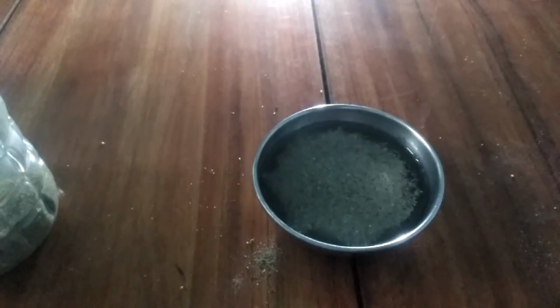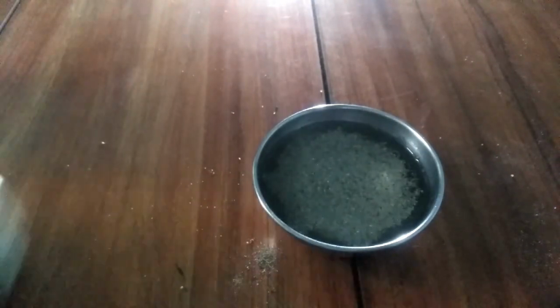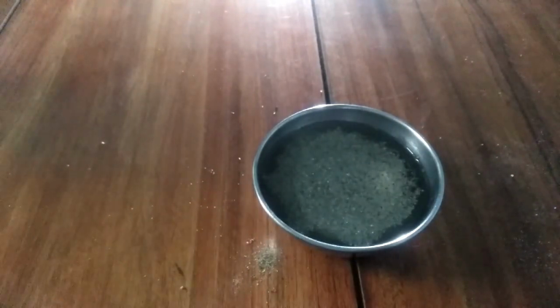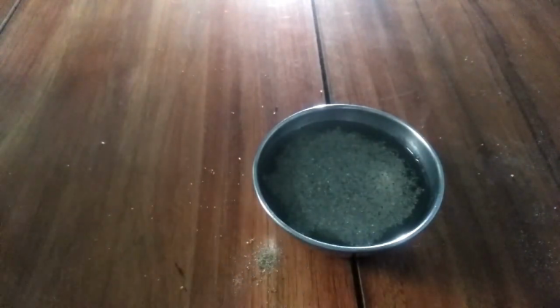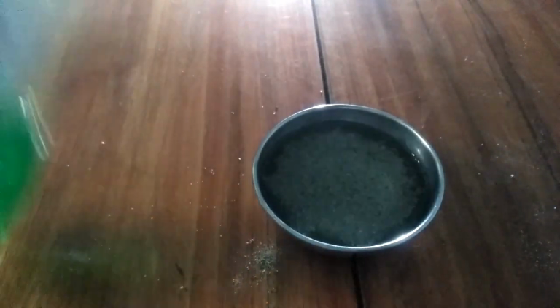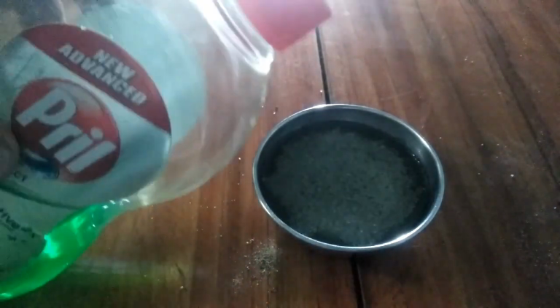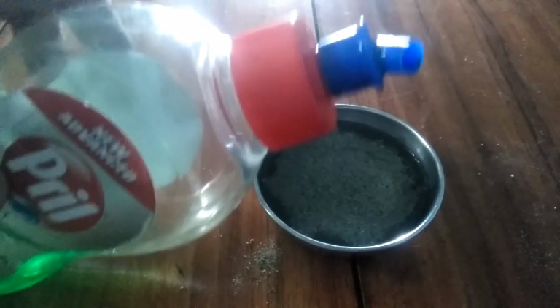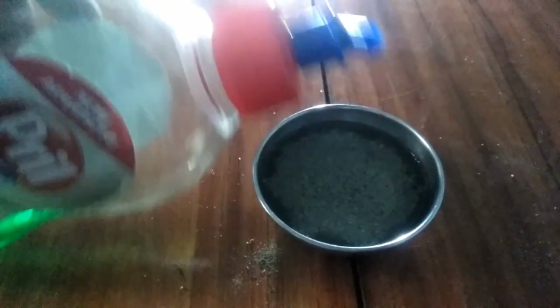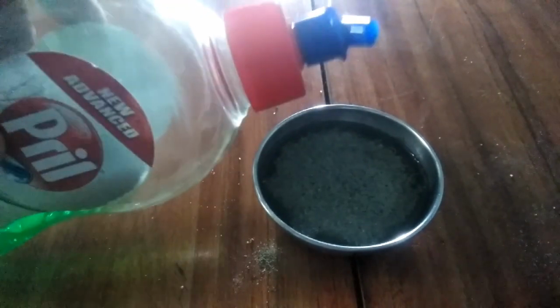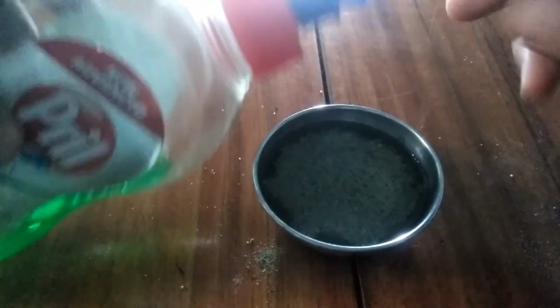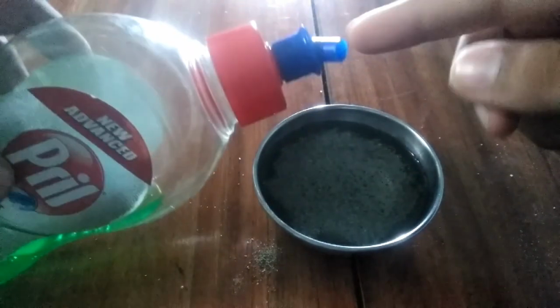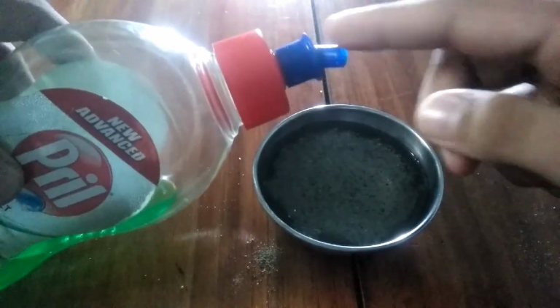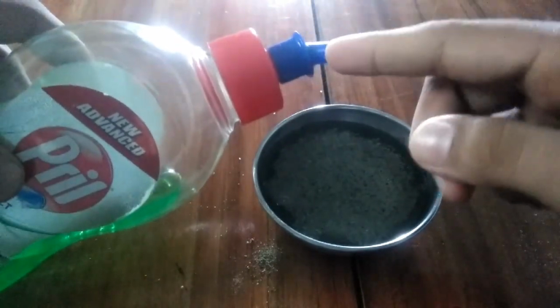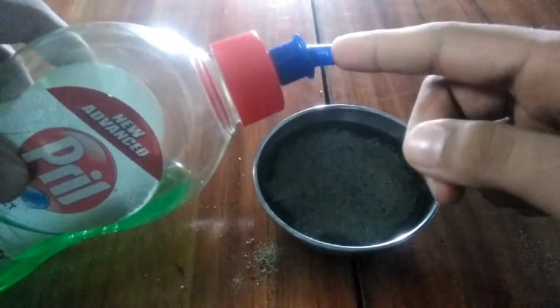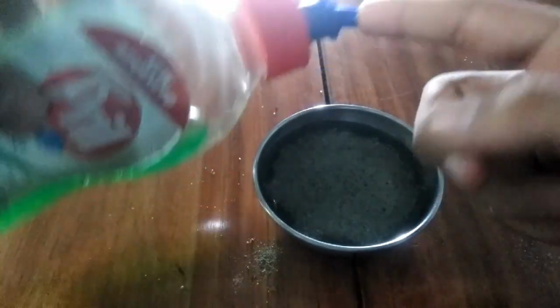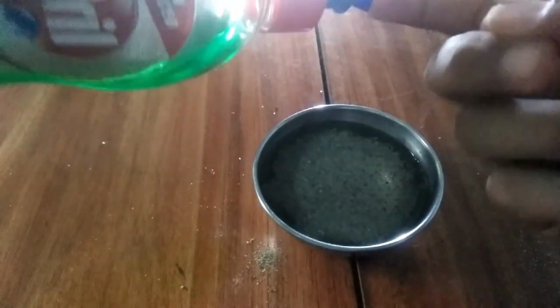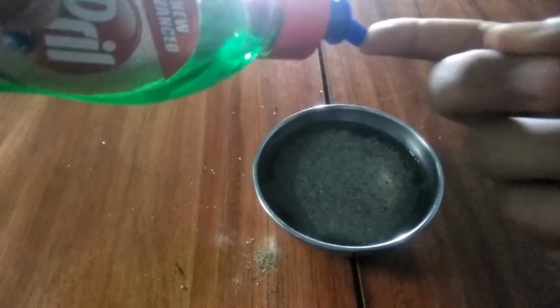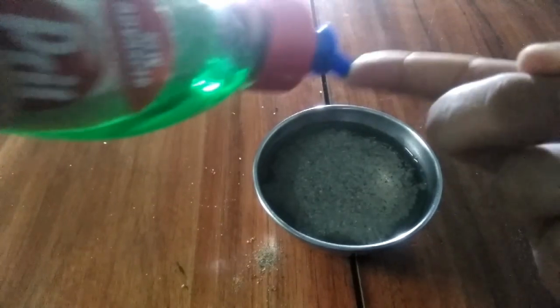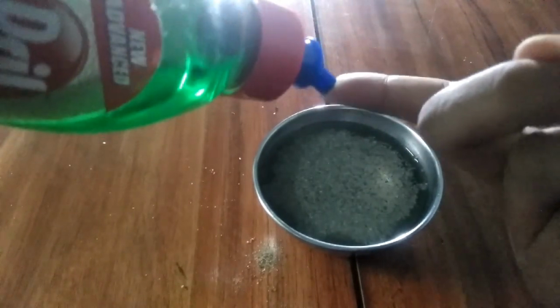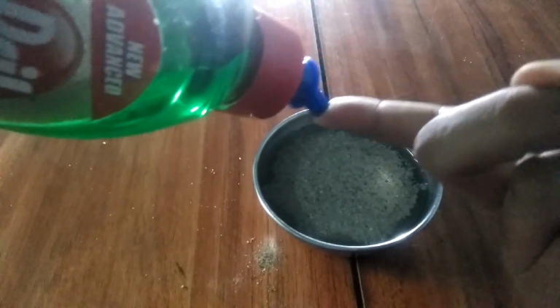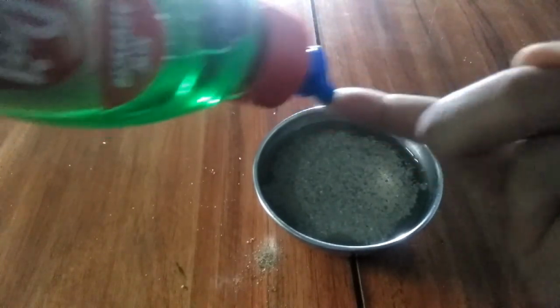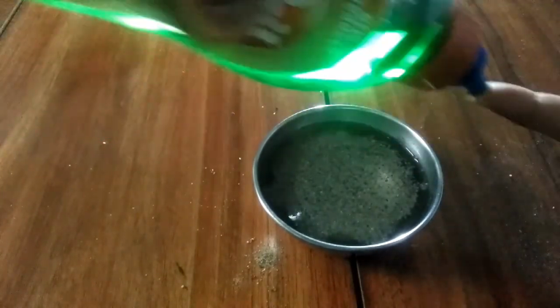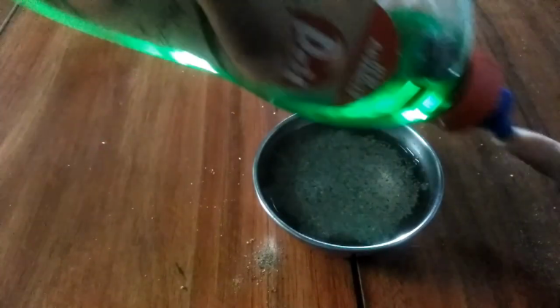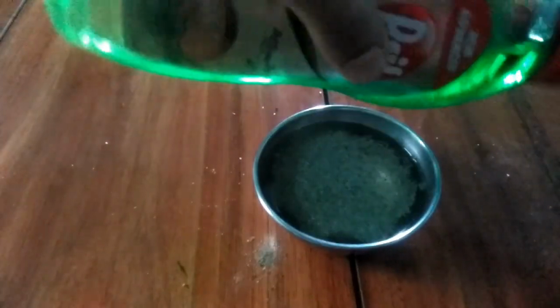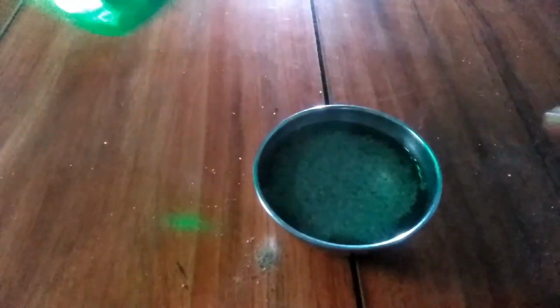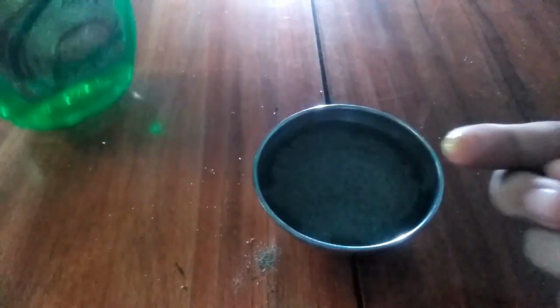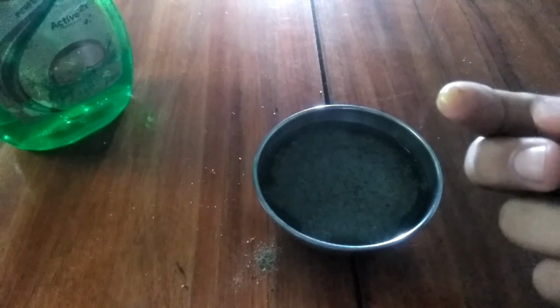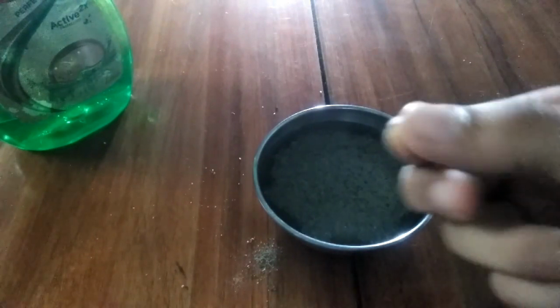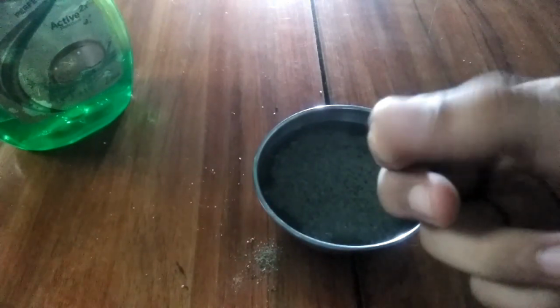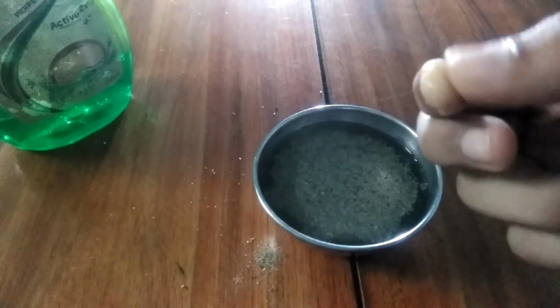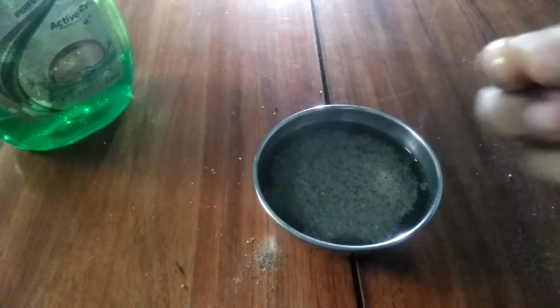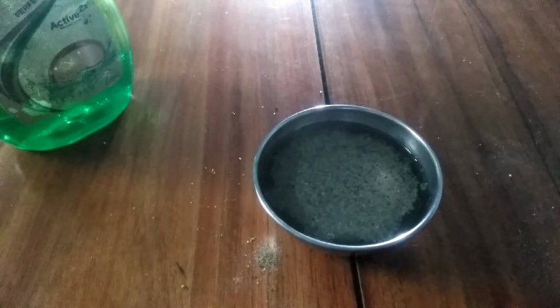Now the next step. Take your Pril and just dip your finger a little and put some Pril over your hand. I put some Pril on my index finger.